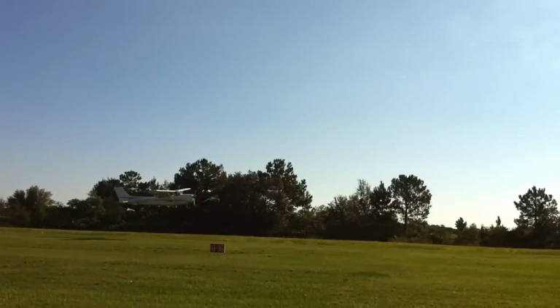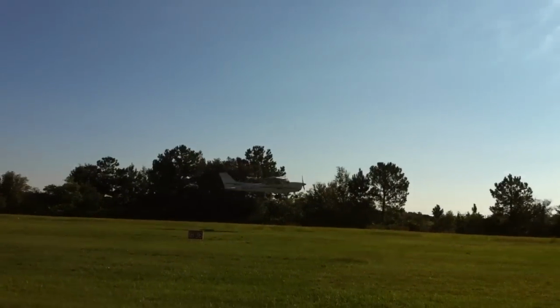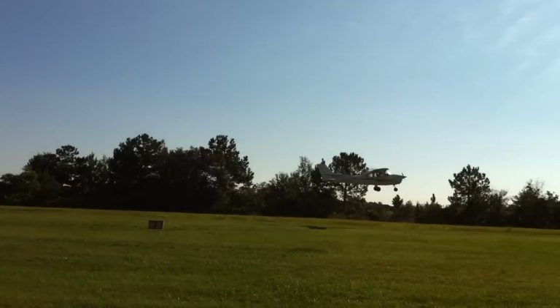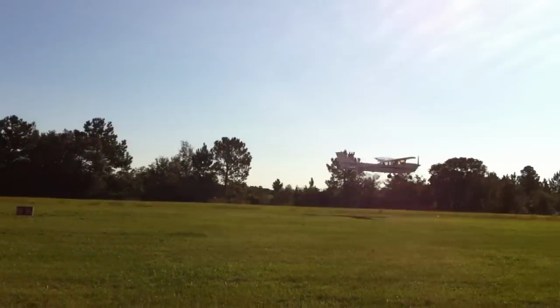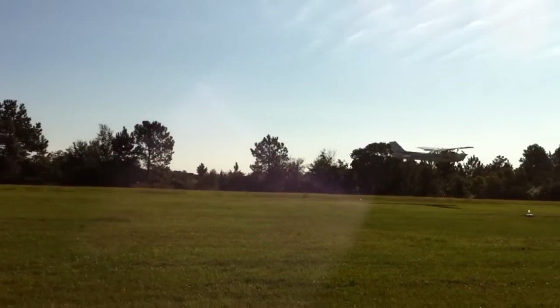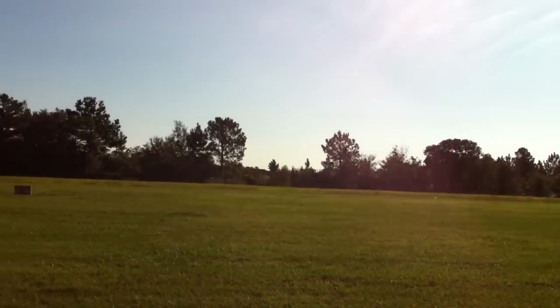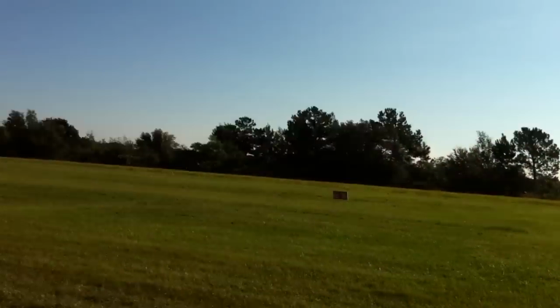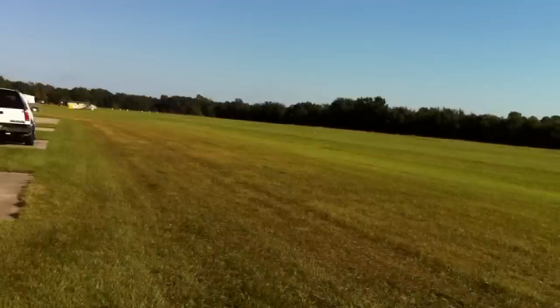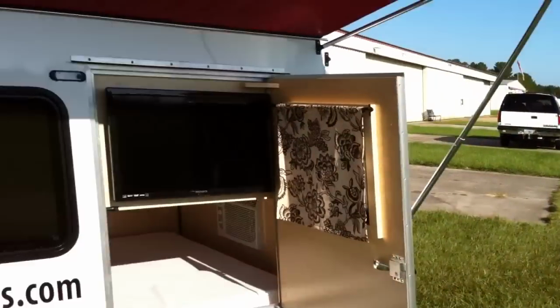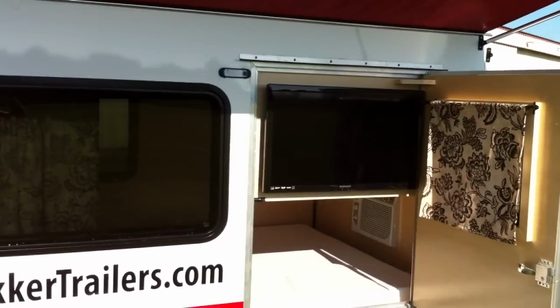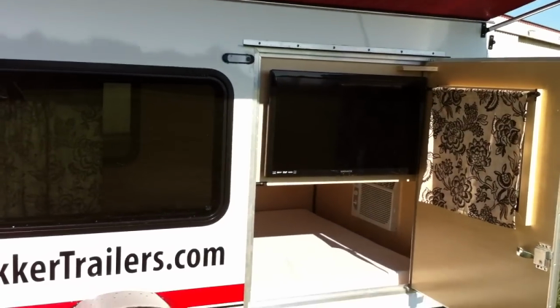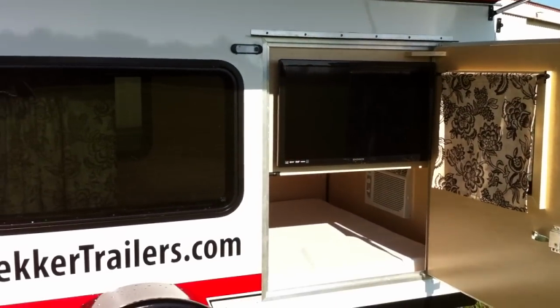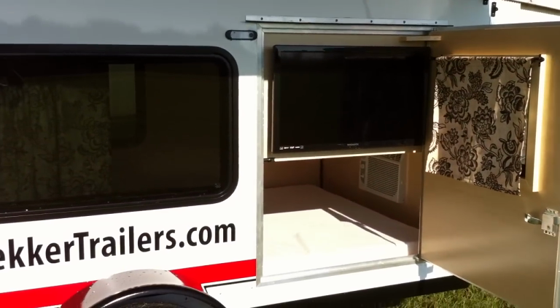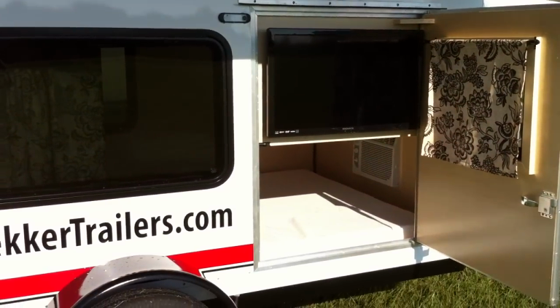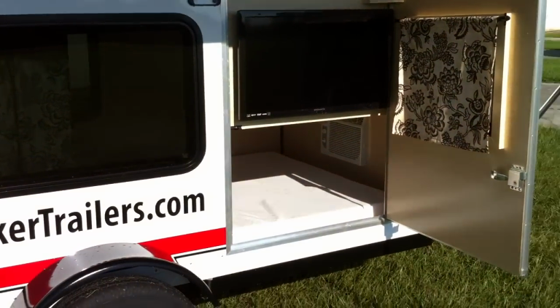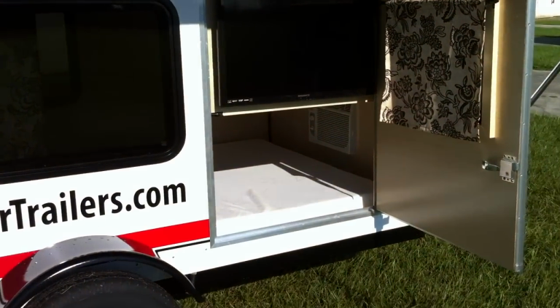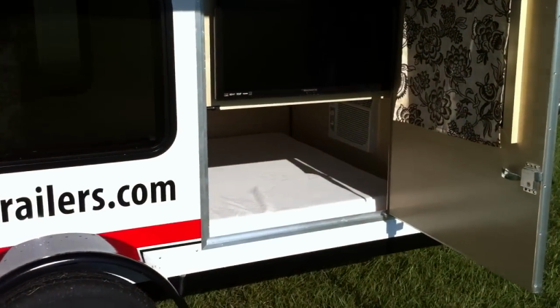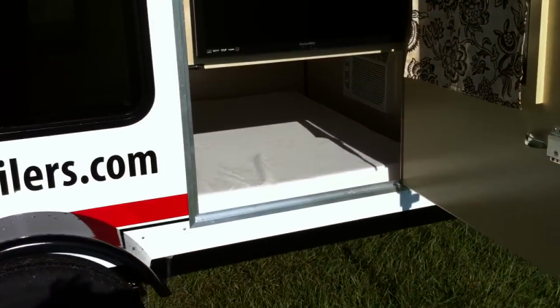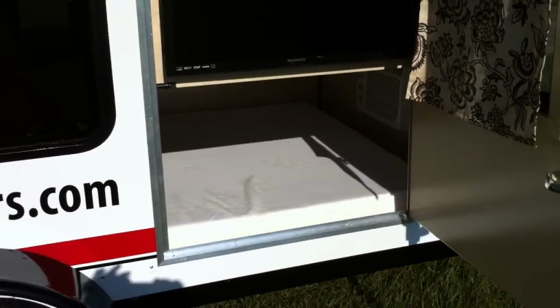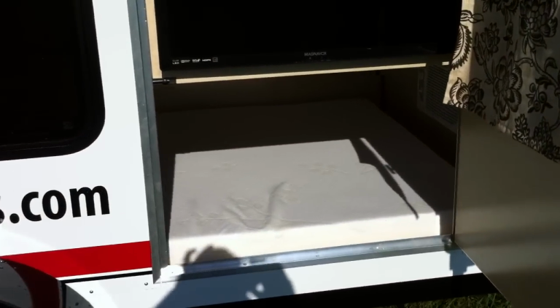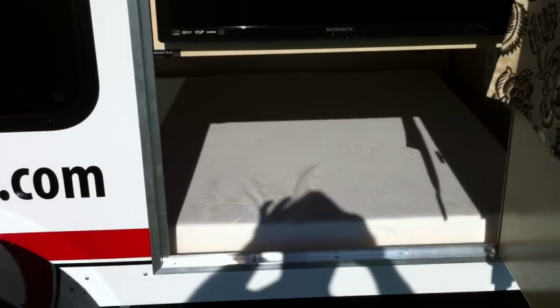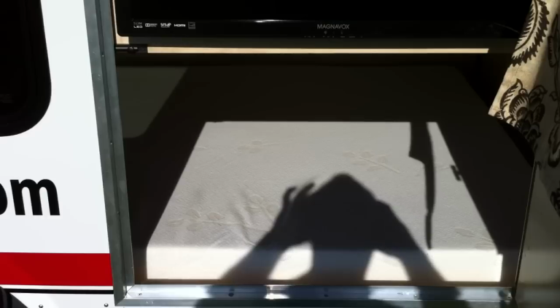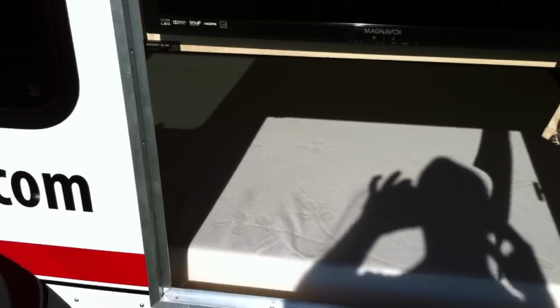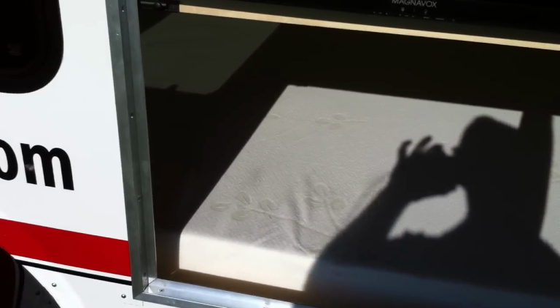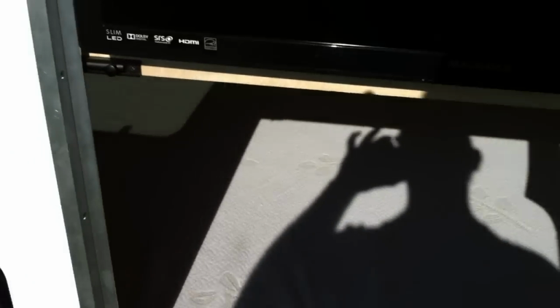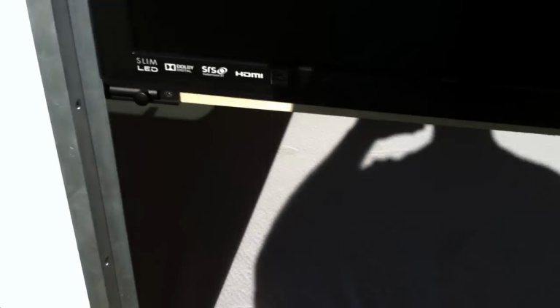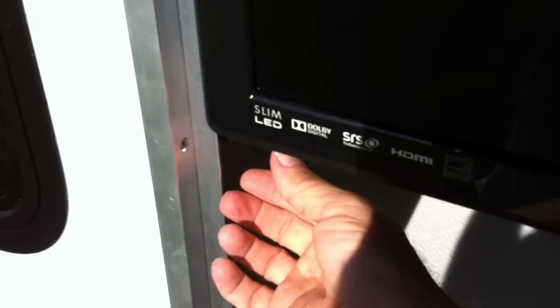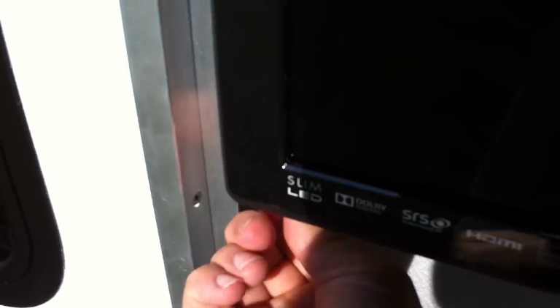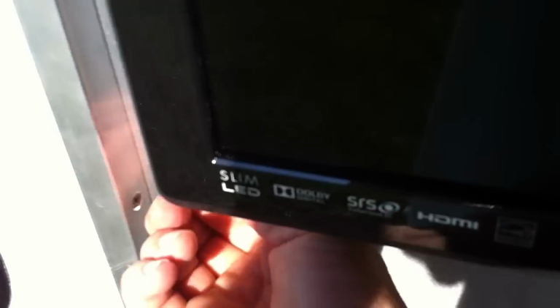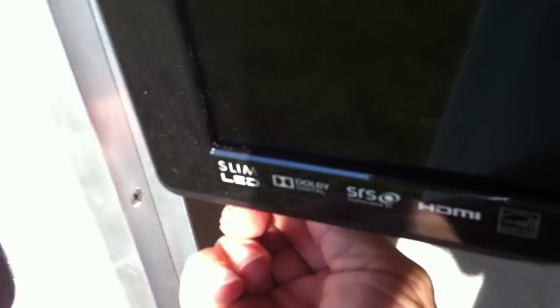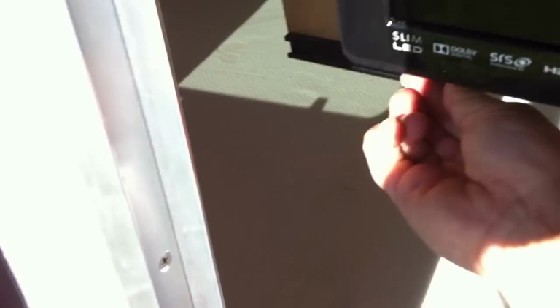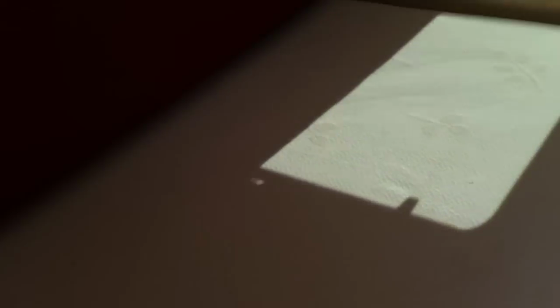There's an airplane taking off from our airport — noisy but fun. Anyway, we still have our typical 3-layer memory foam mattress in here for extreme comfort.